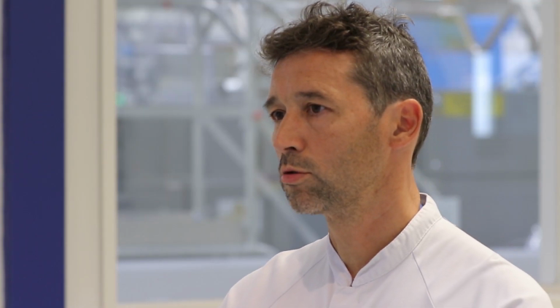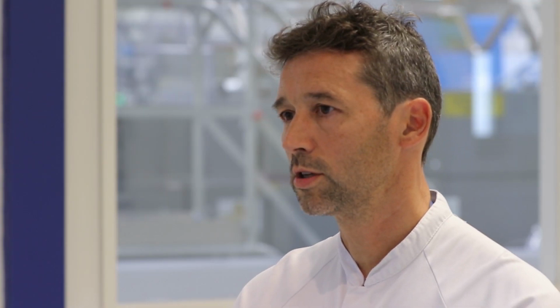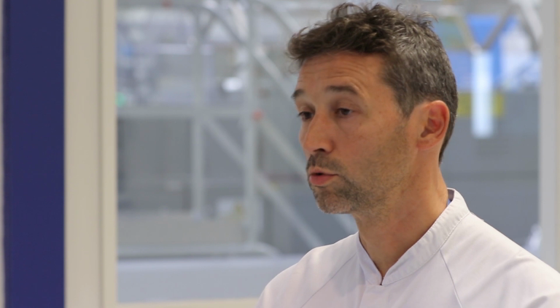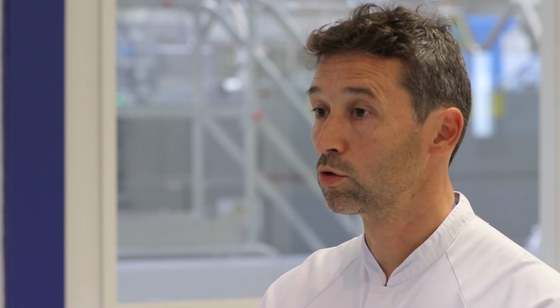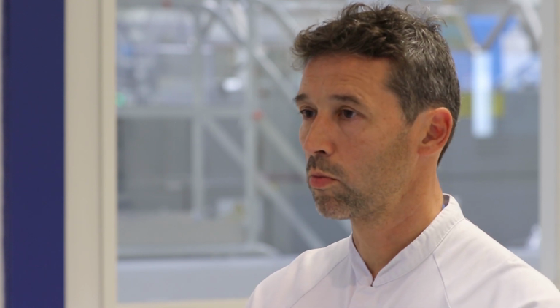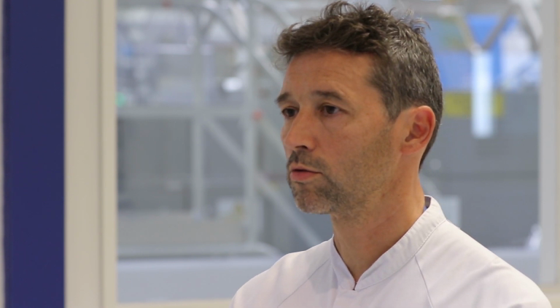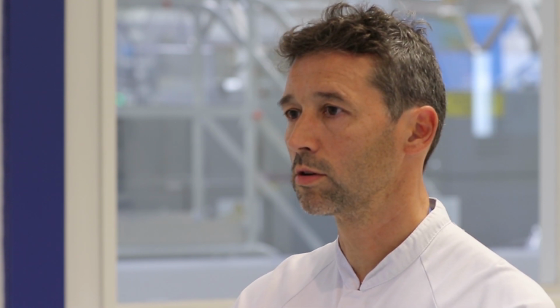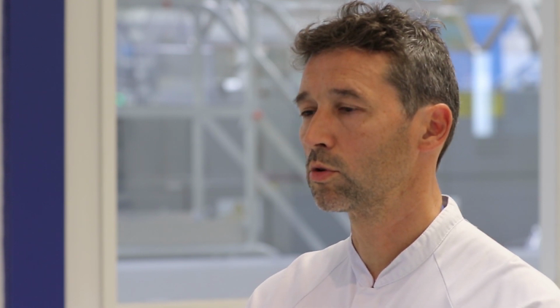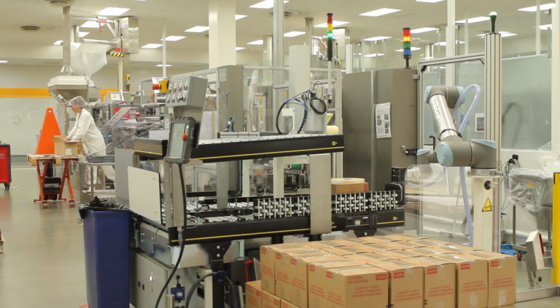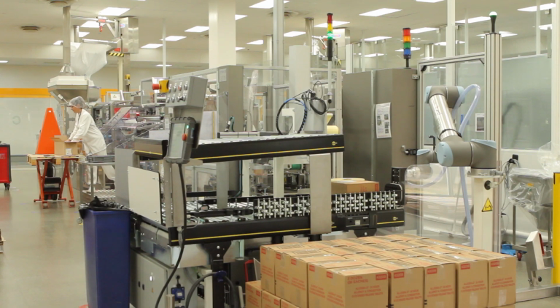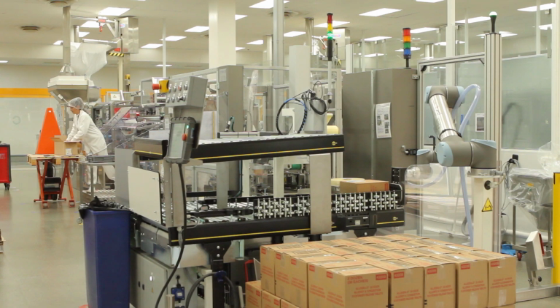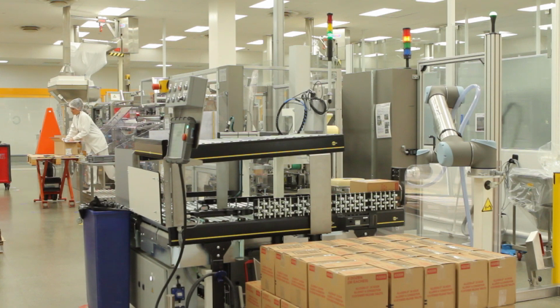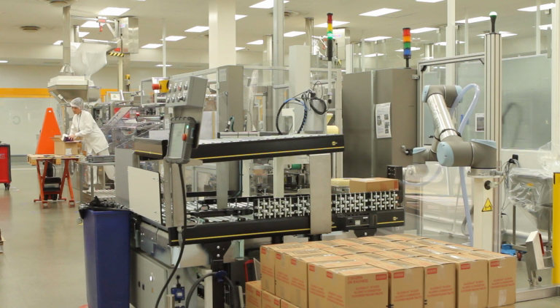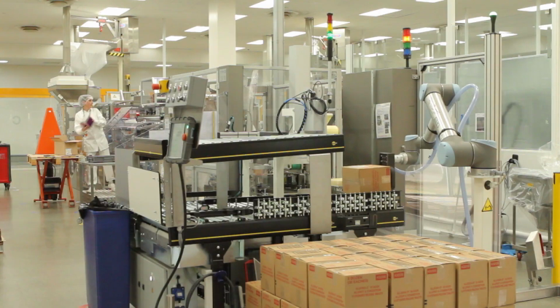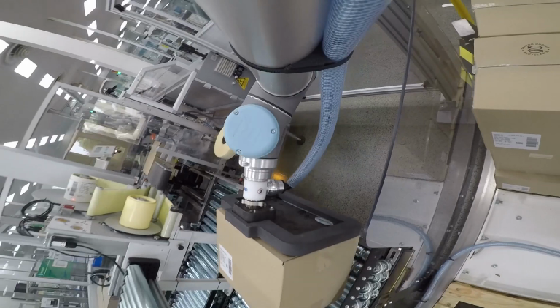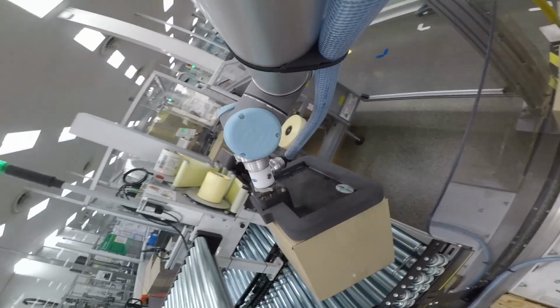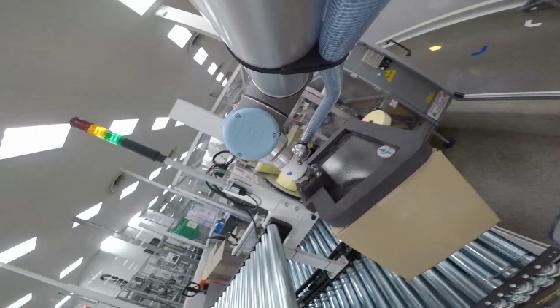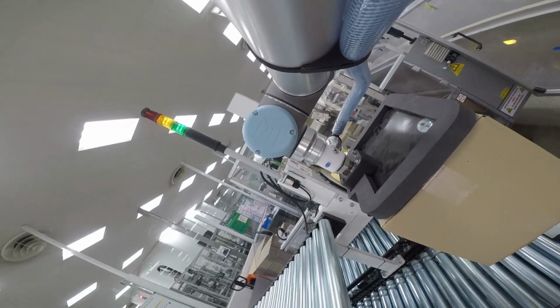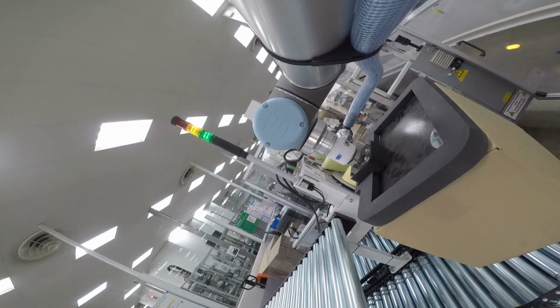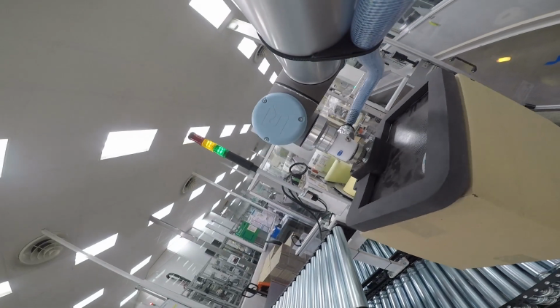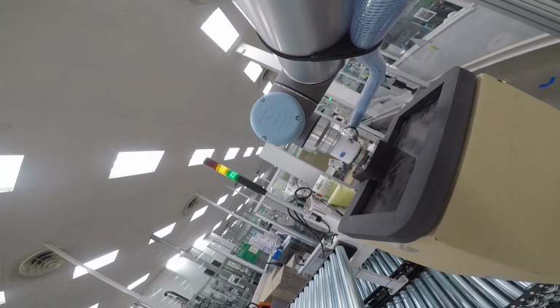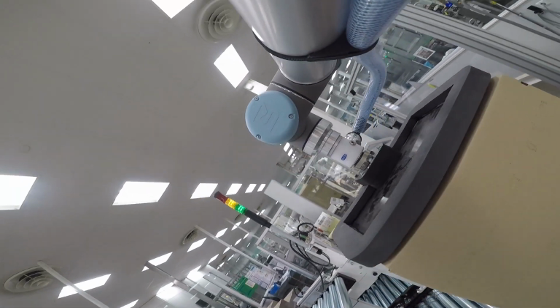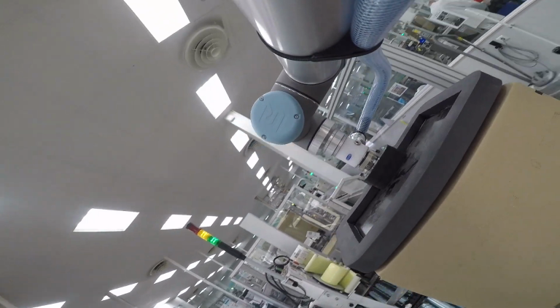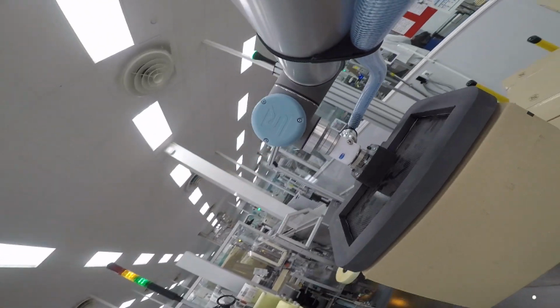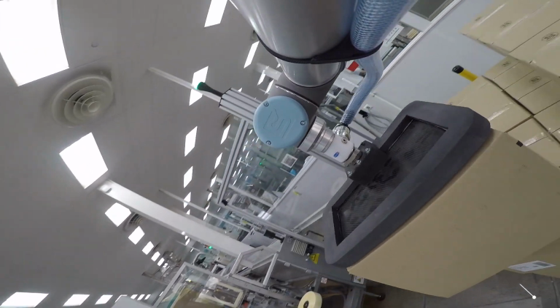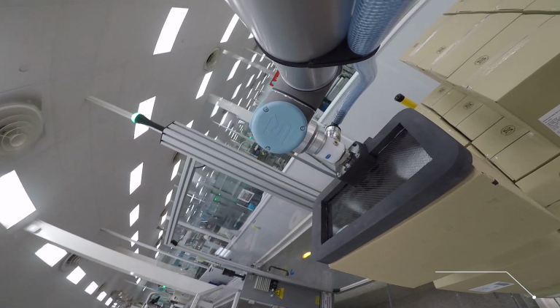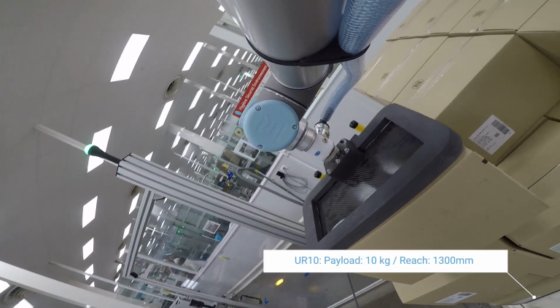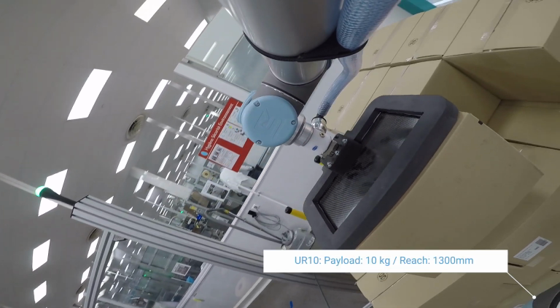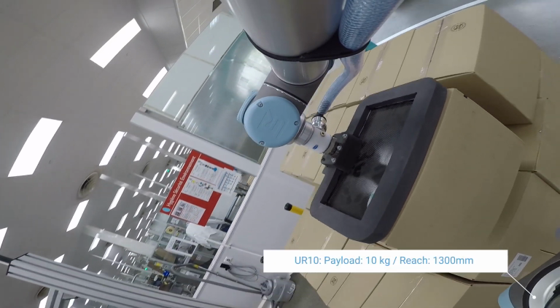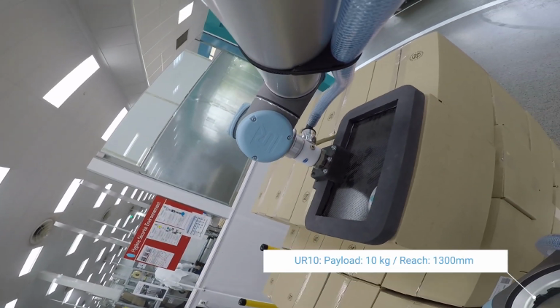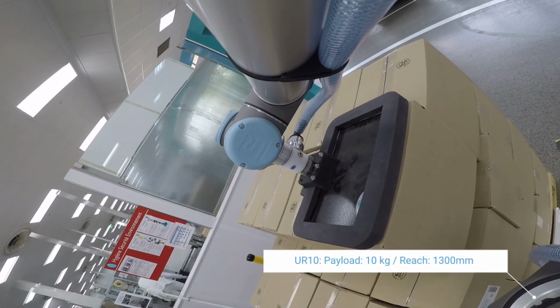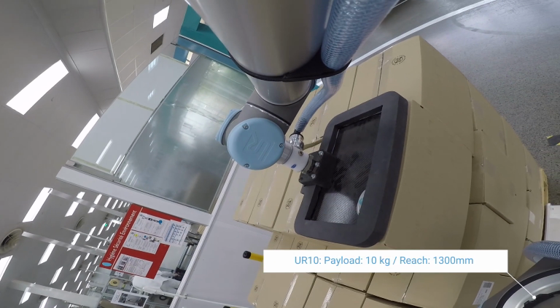We looked at what was on the market. We needed a cobot able to work in a collaborative environment. Universal Robots has a wide range of robots from 3 to 10 kilo payload. In the case of palletization, we selected the UR10, the one with 10 kilo payload and a reach of 1300 millimeters.